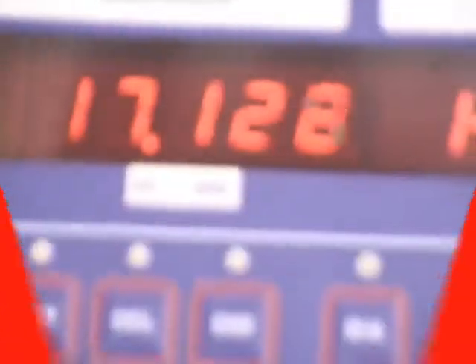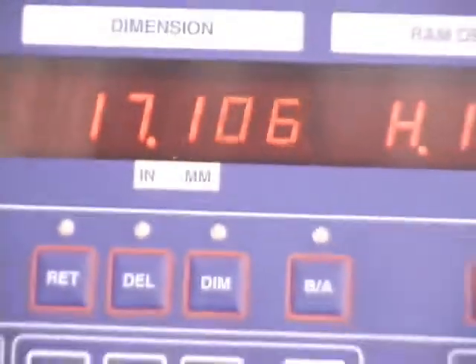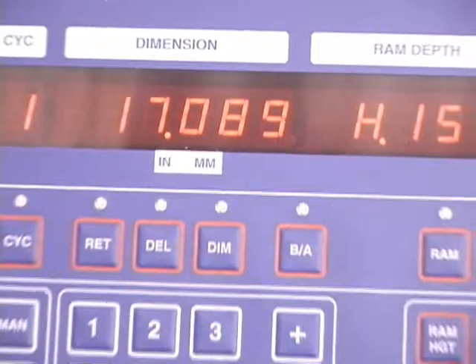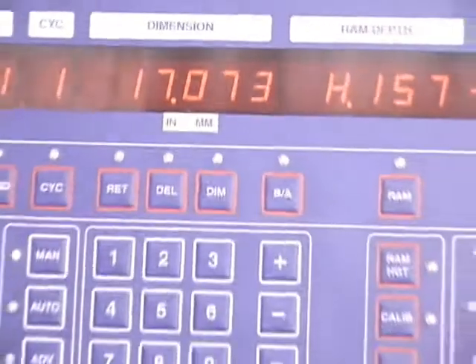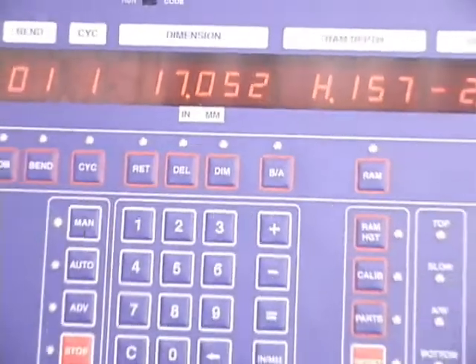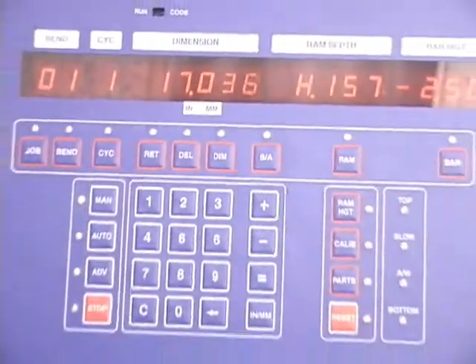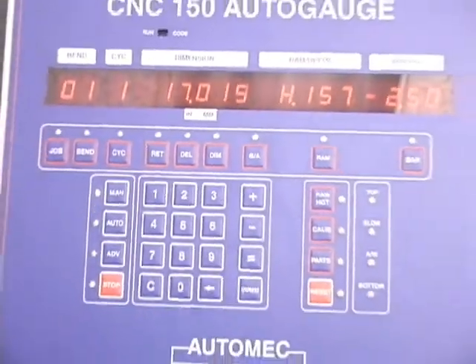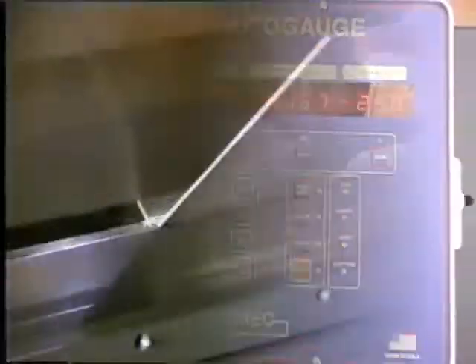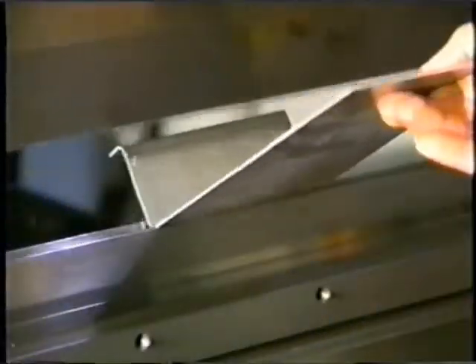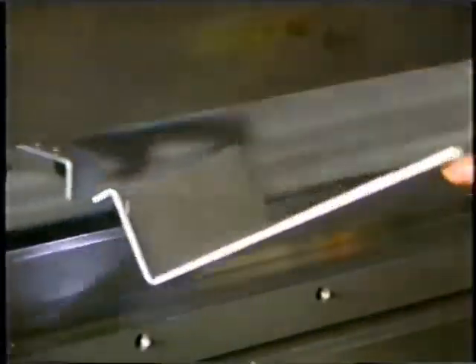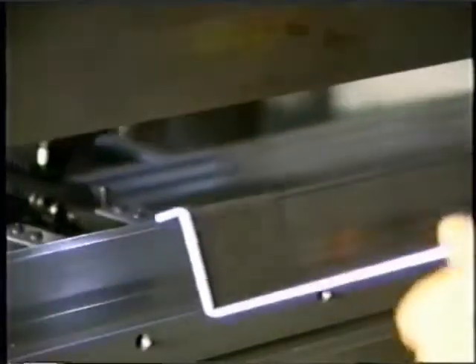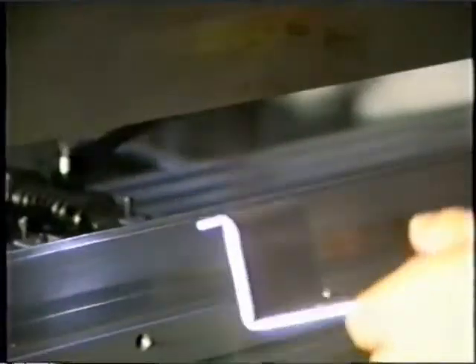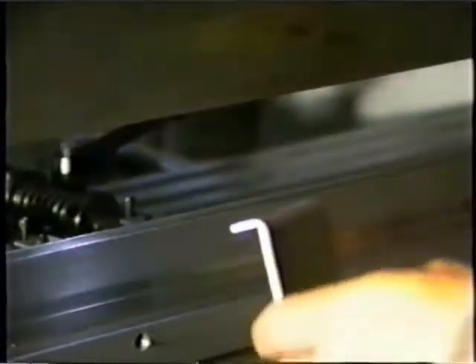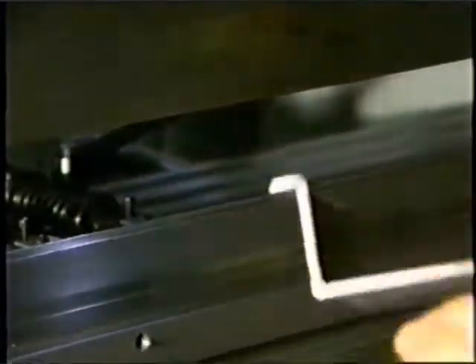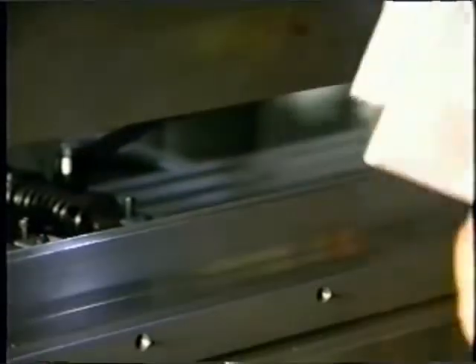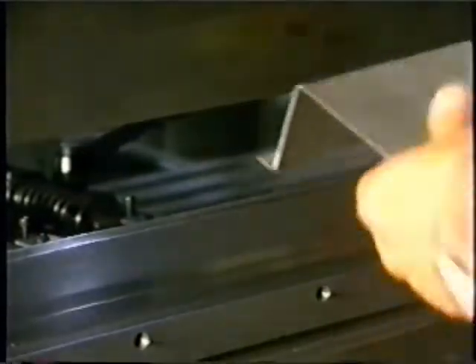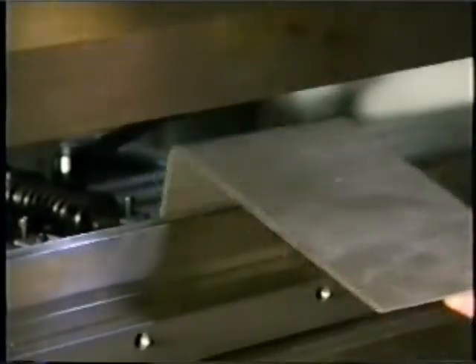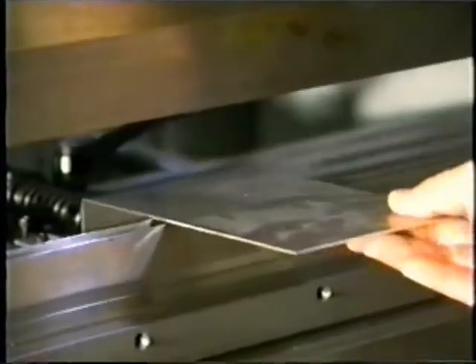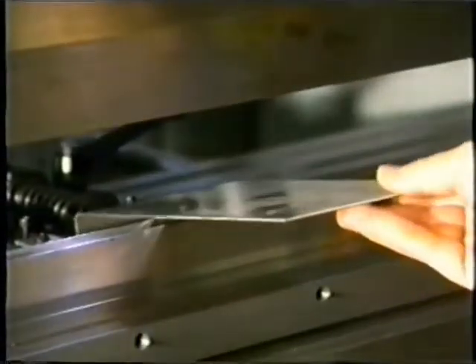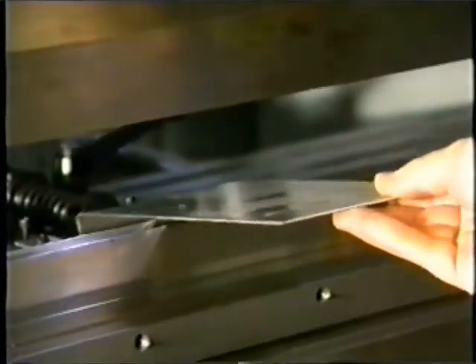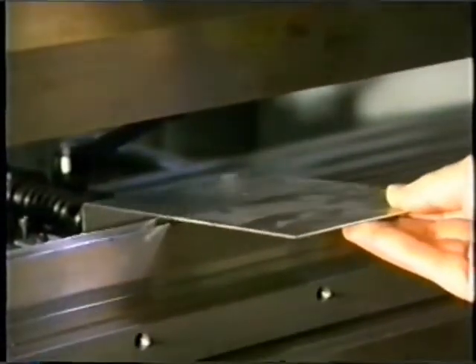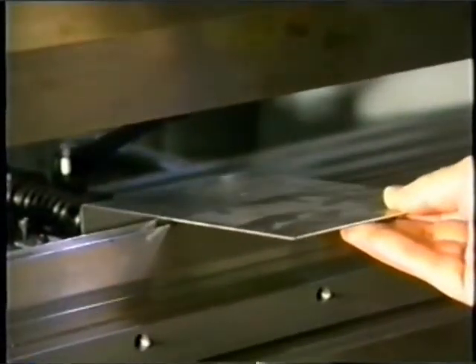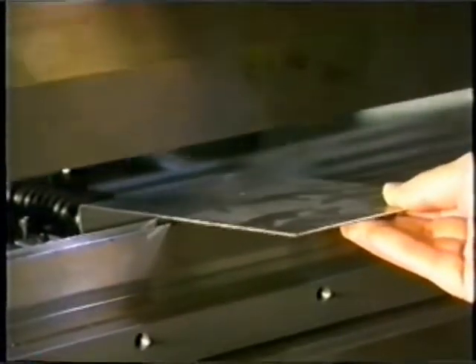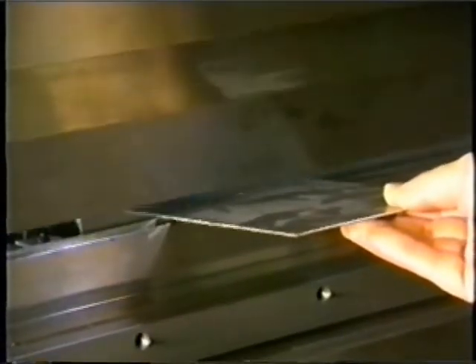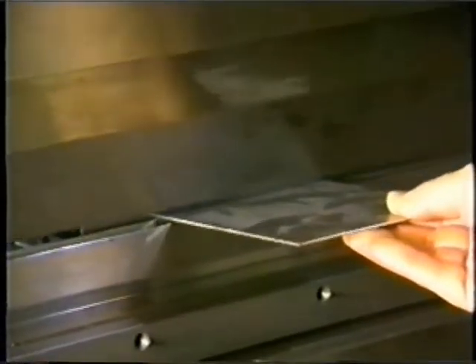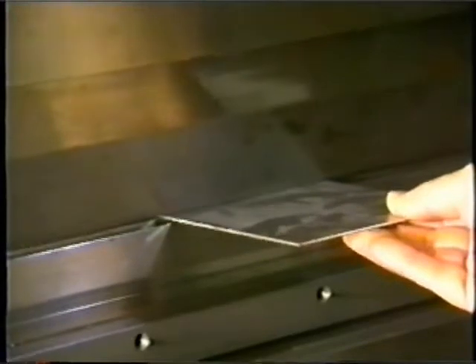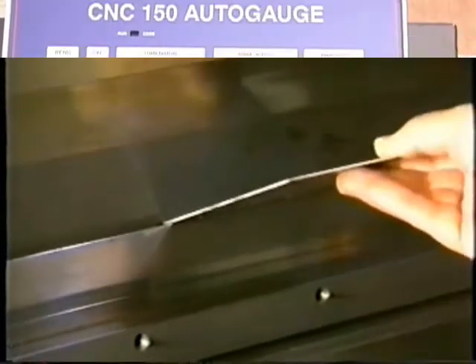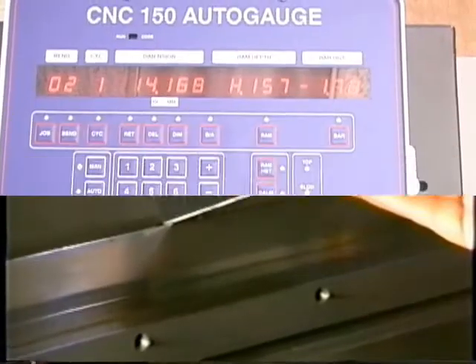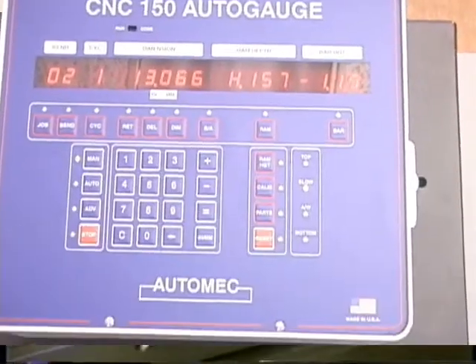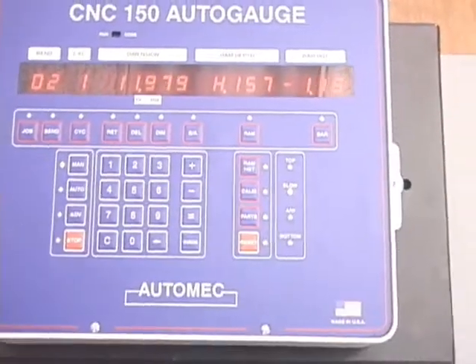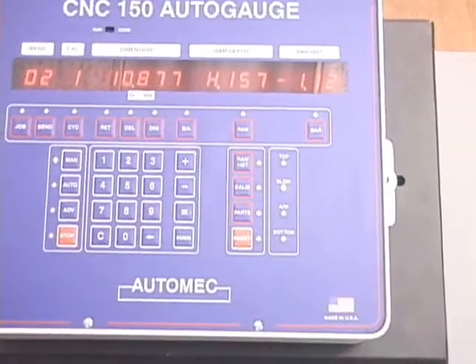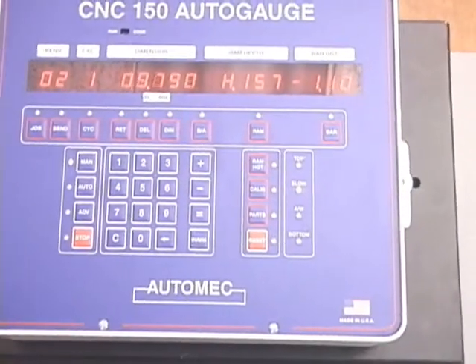The CNC 150 is AutoMech's most popular control. It is a simple, low-cost way to improve your press brake productivity. Productivity increases of over 40% are typical when using these systems over manual gauging.